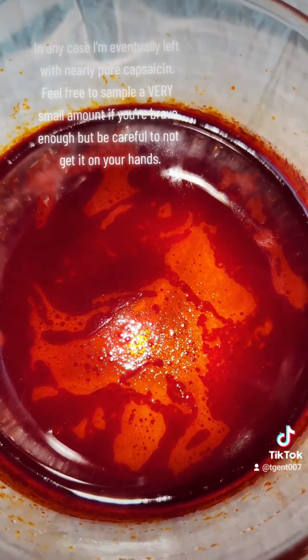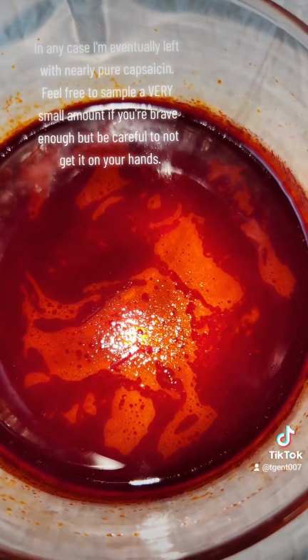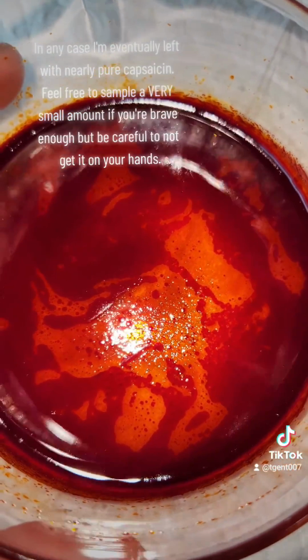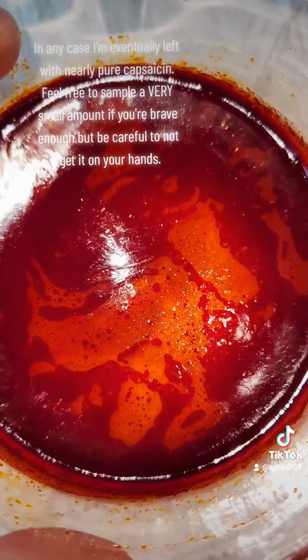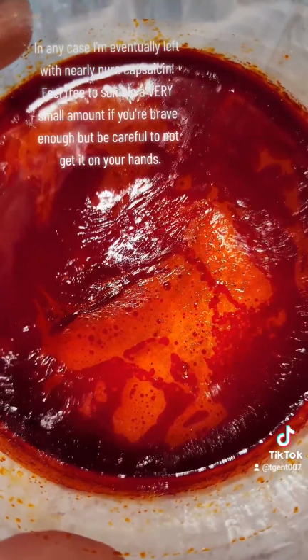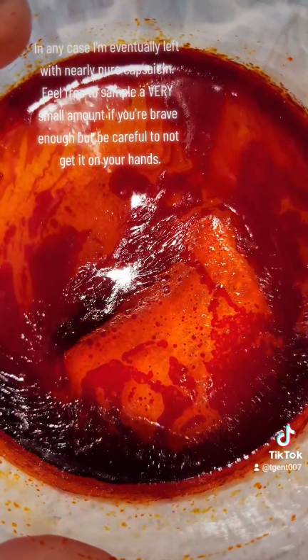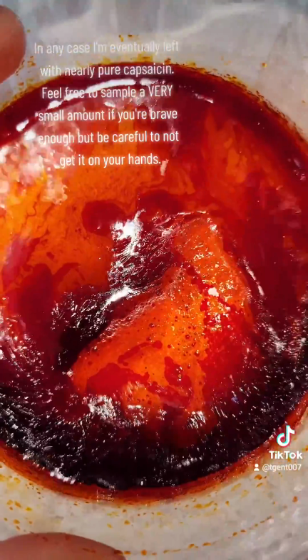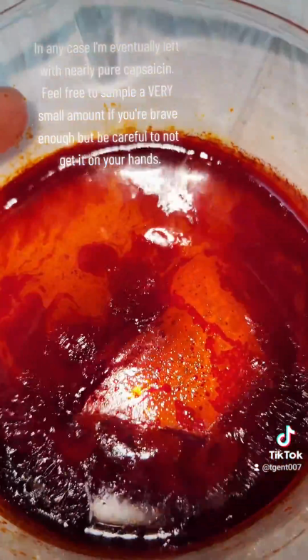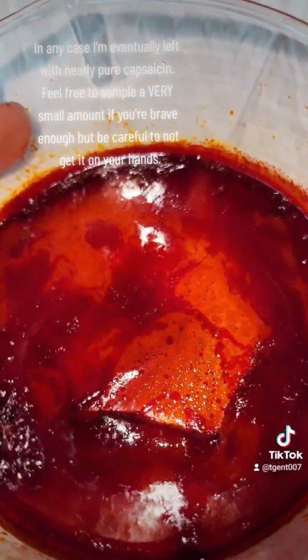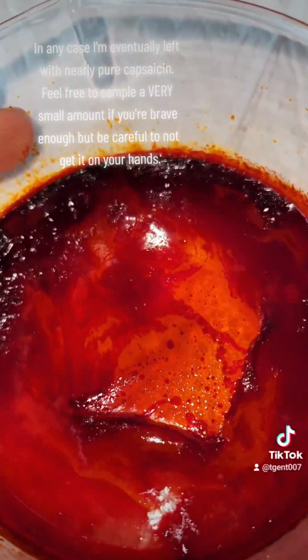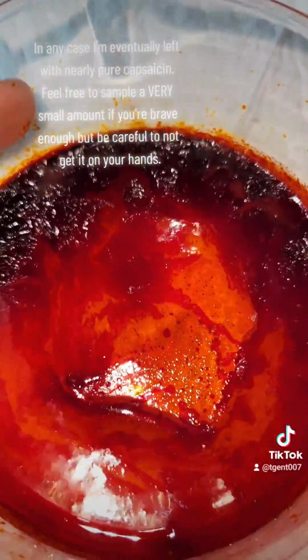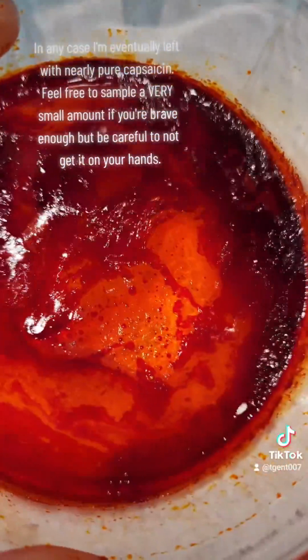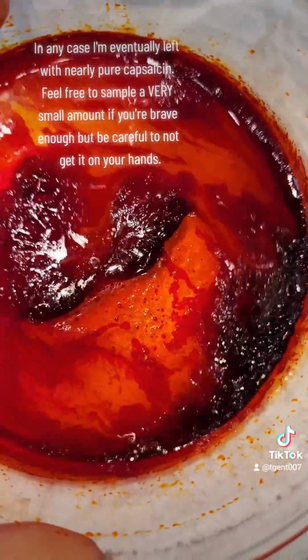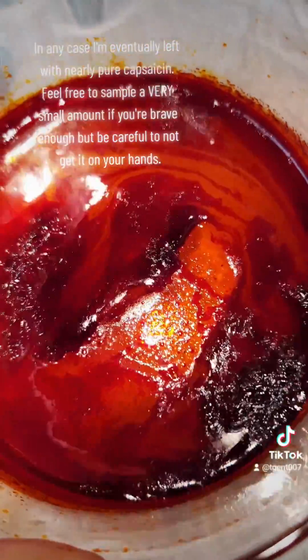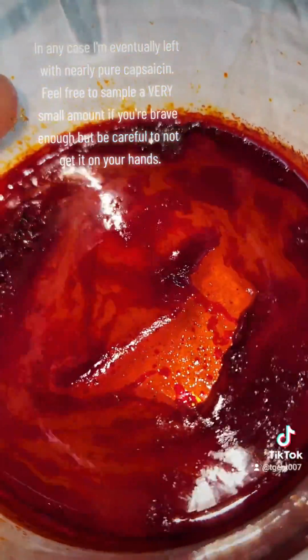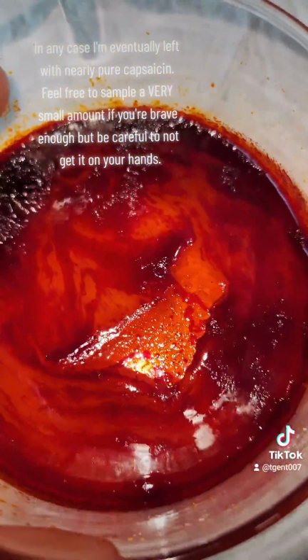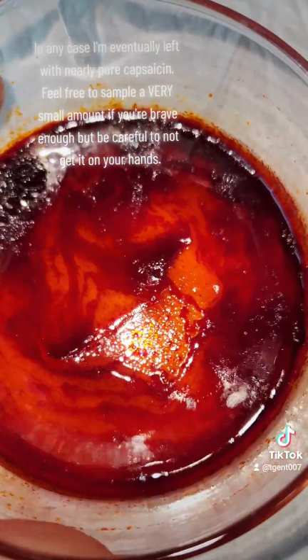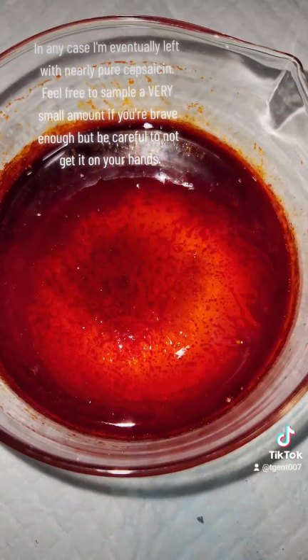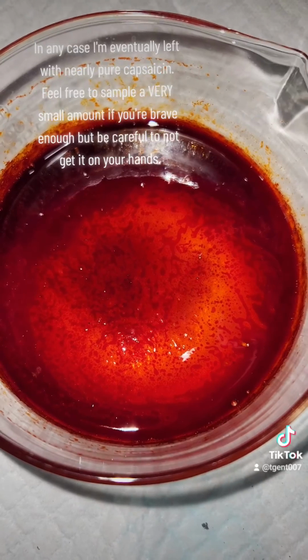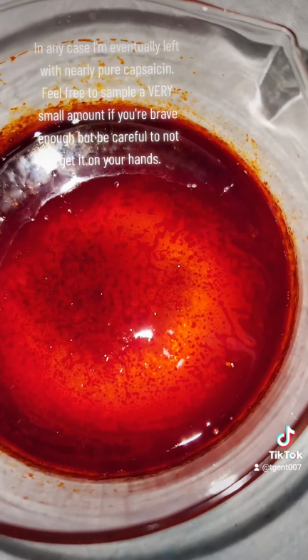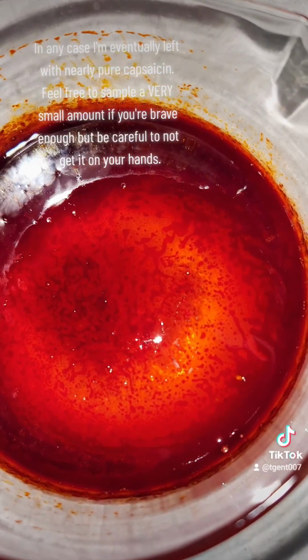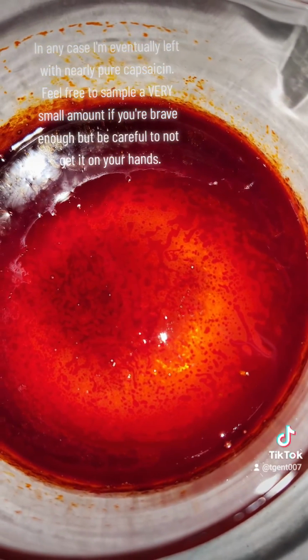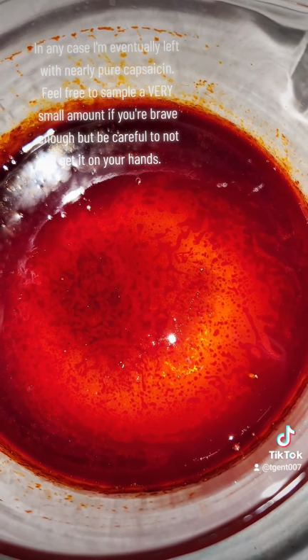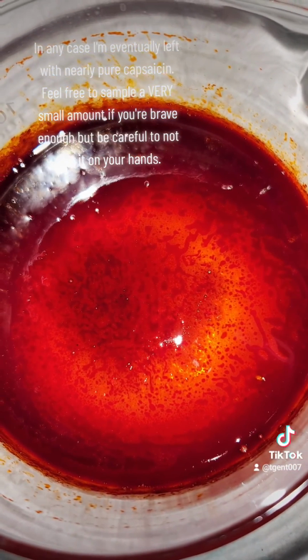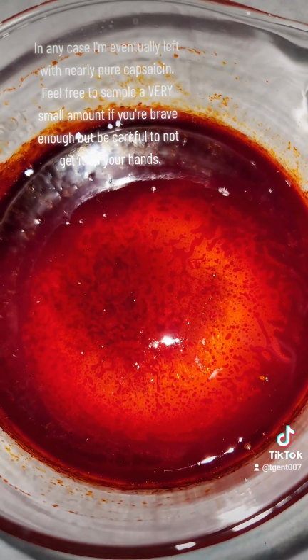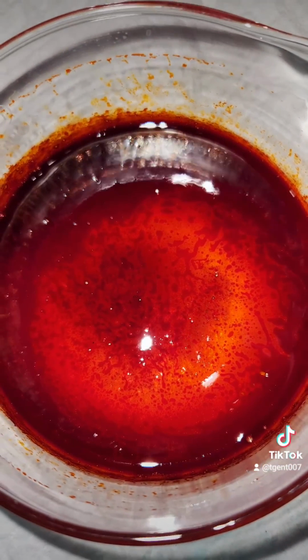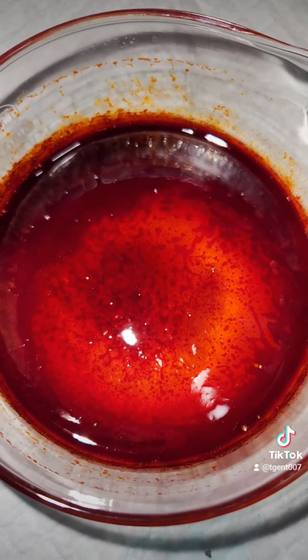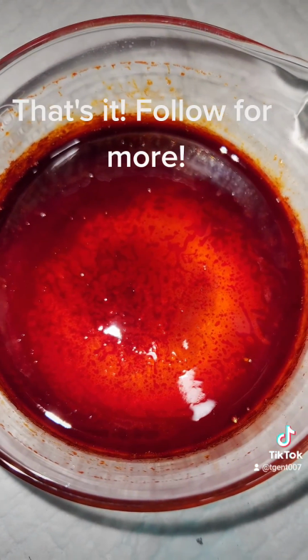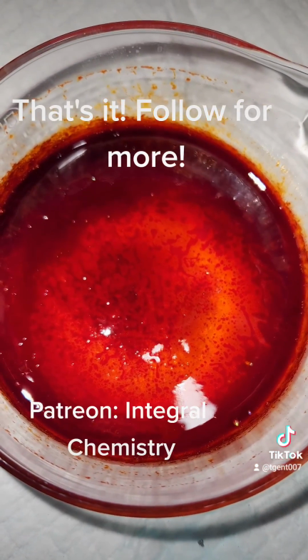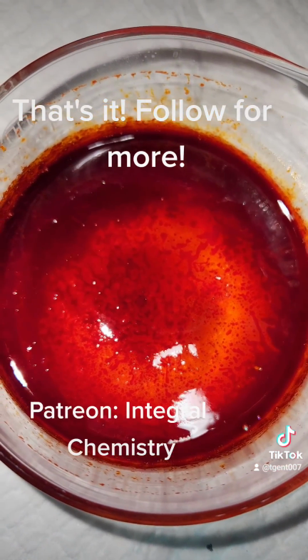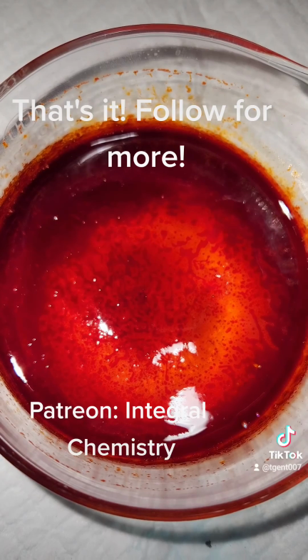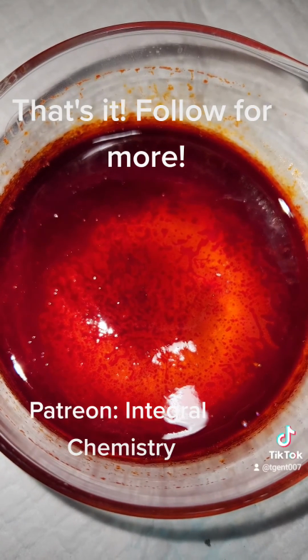I'm eventually left with nearly pure capsaicin. Feel free to sample a very small amount if you're brave enough, but be careful to not get it on your hands. That's it — follow for more.